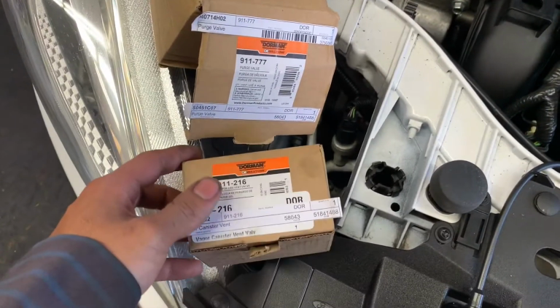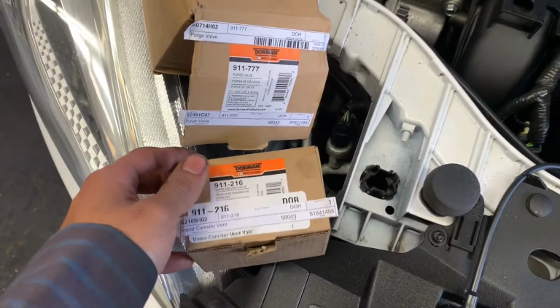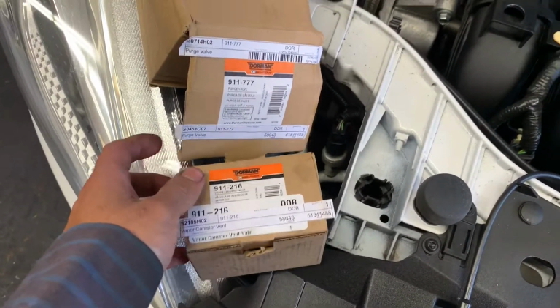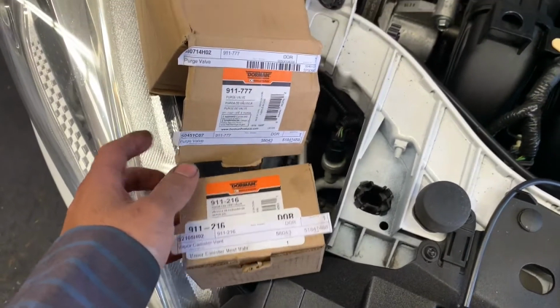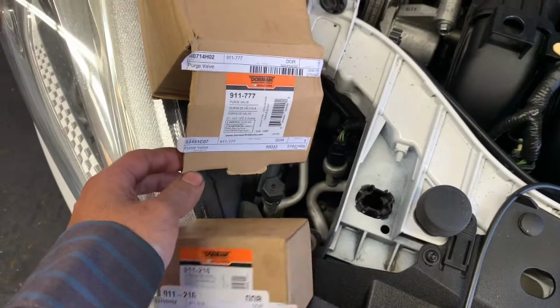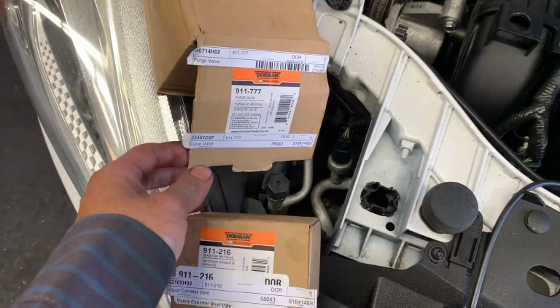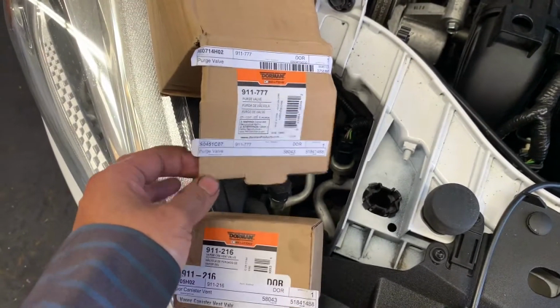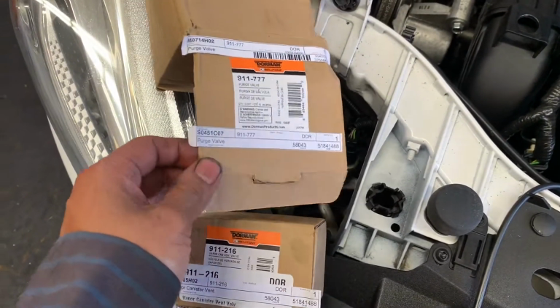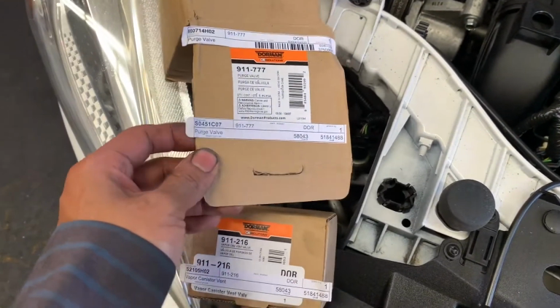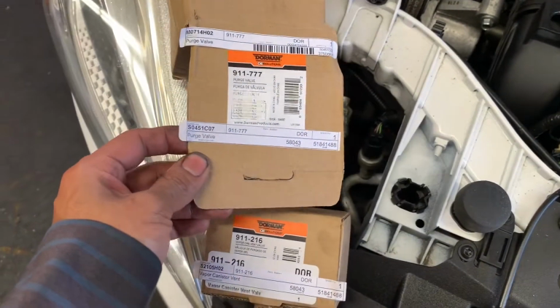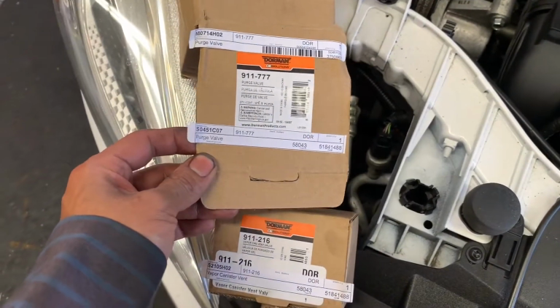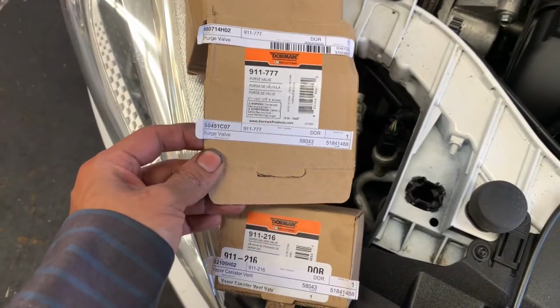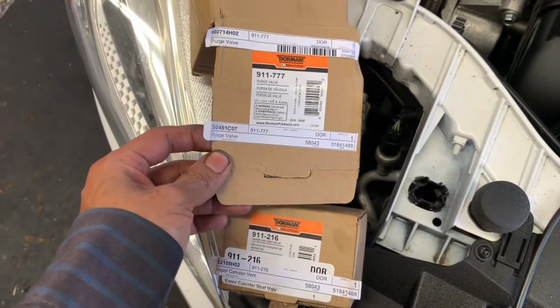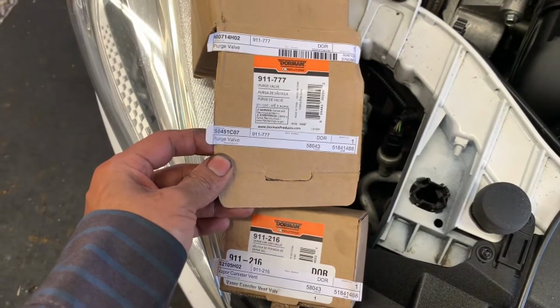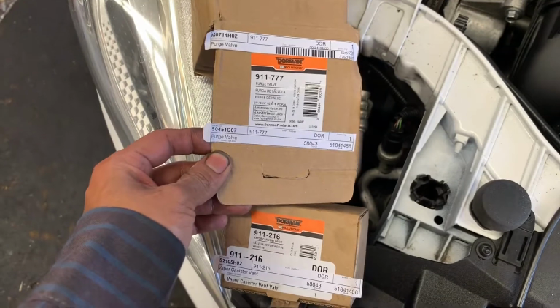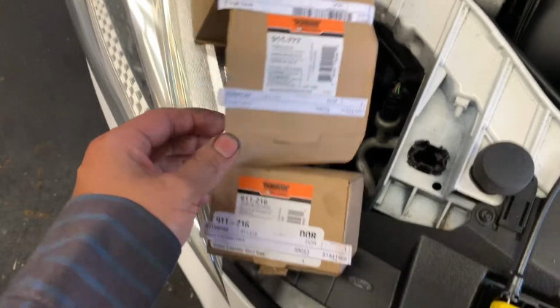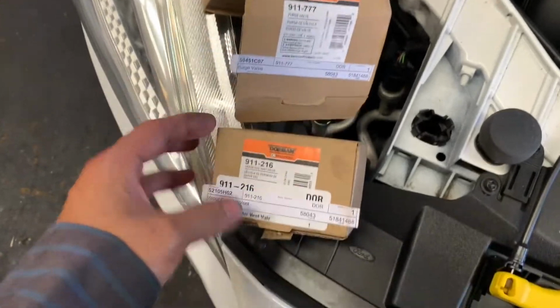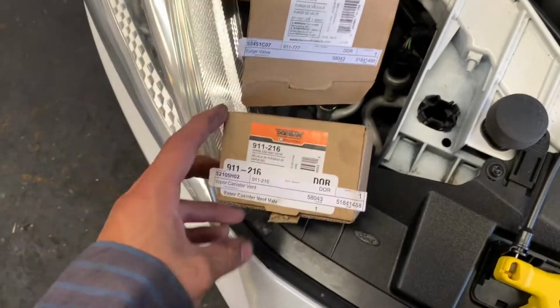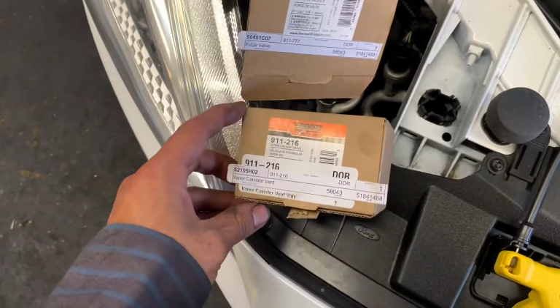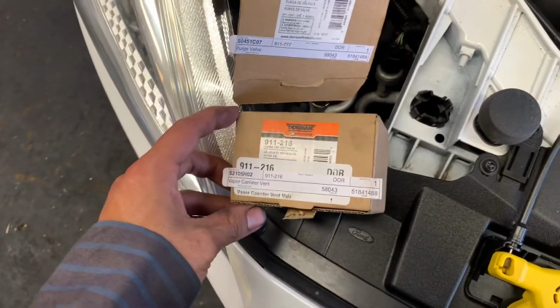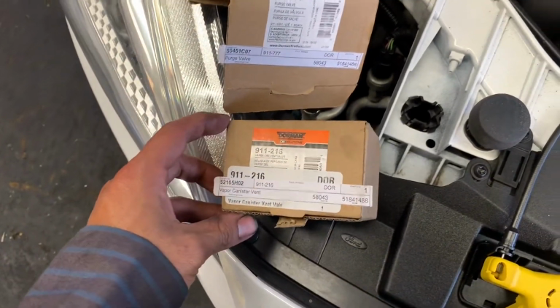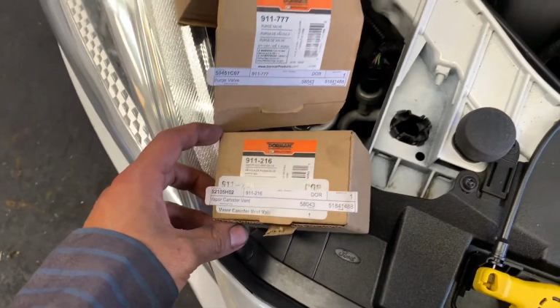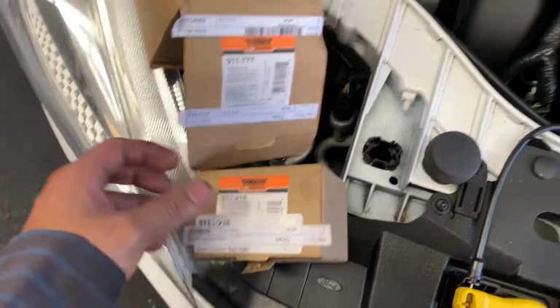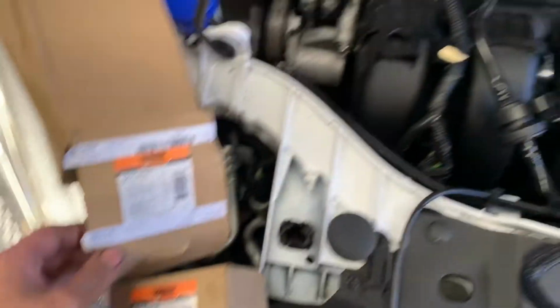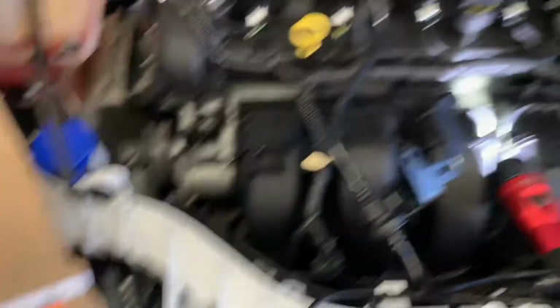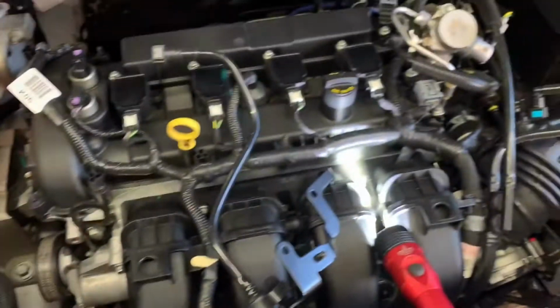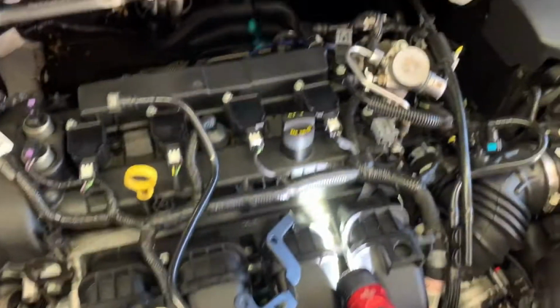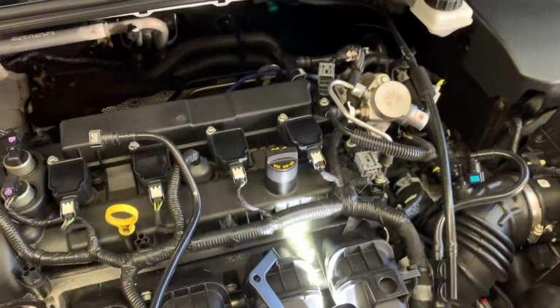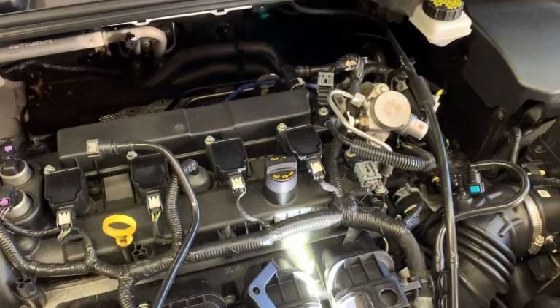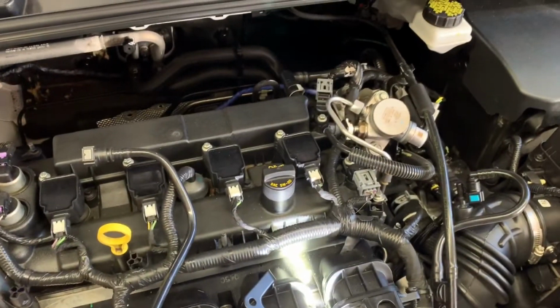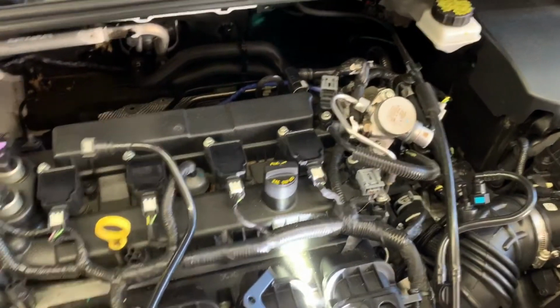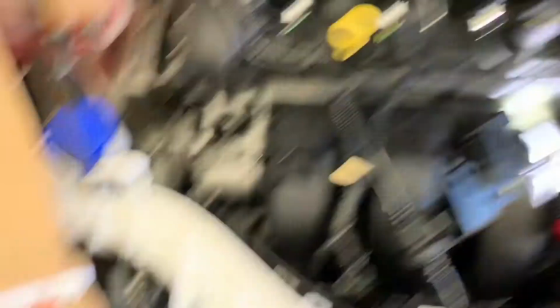2017 Ford Focus 2.0 liter. Working on the purge valve and the canister vent valve. The car has the devap code.